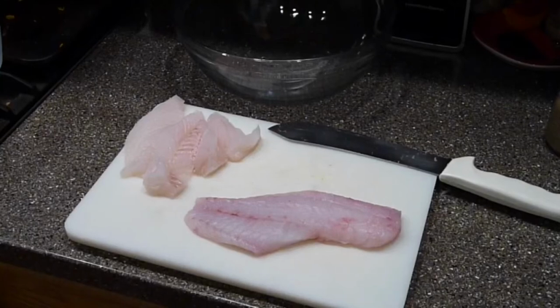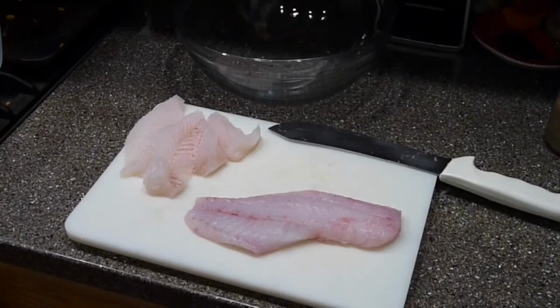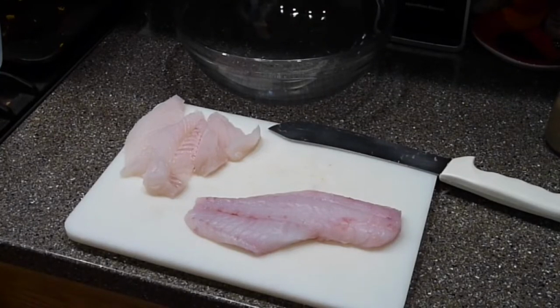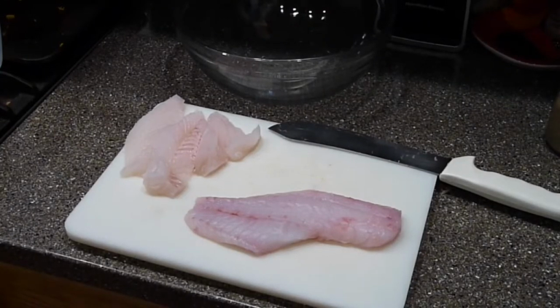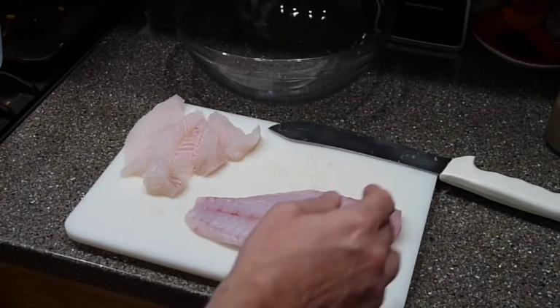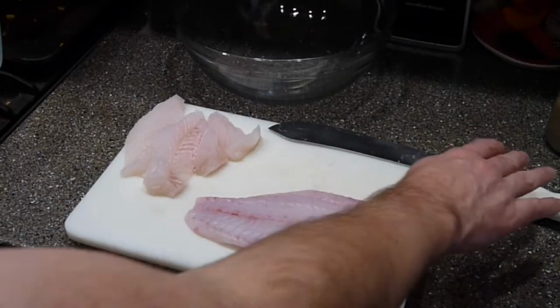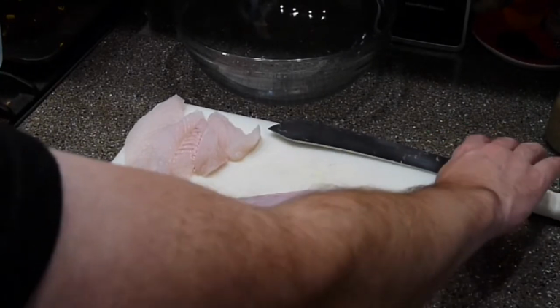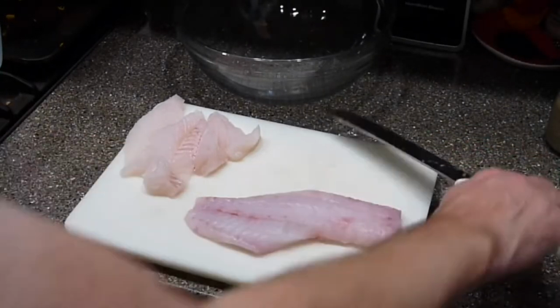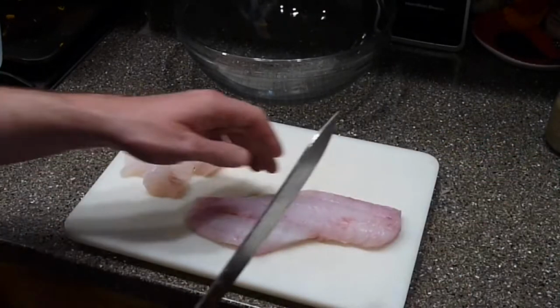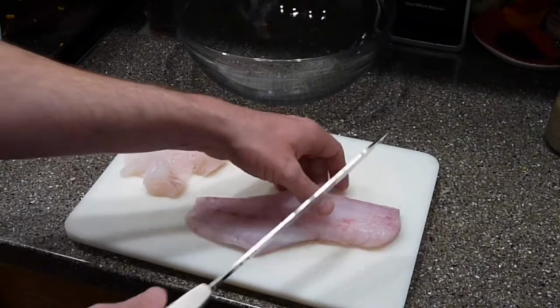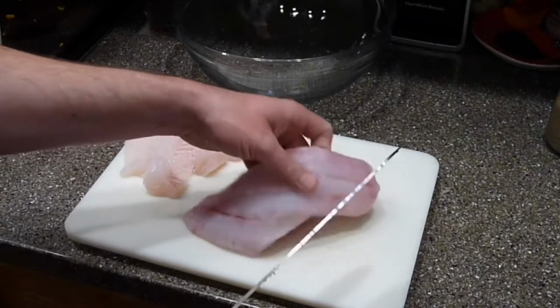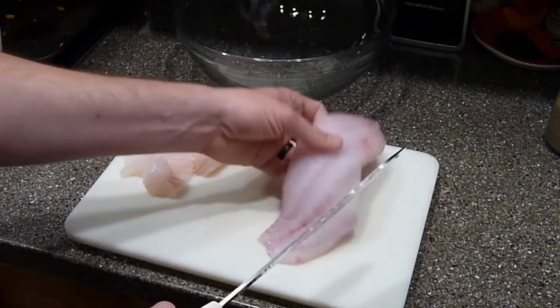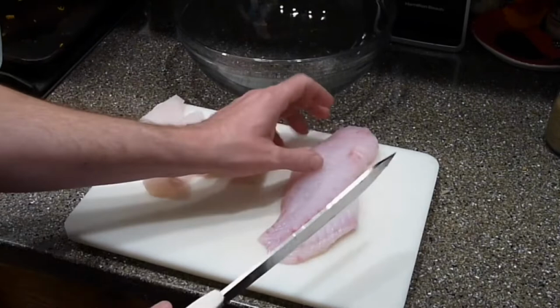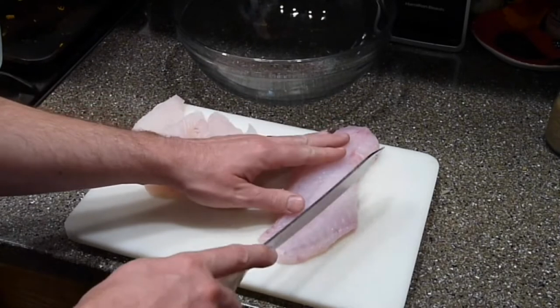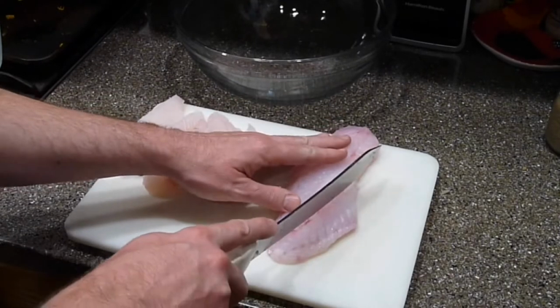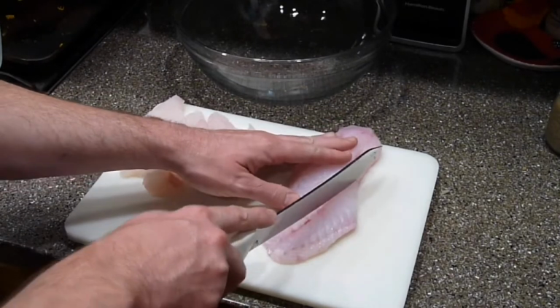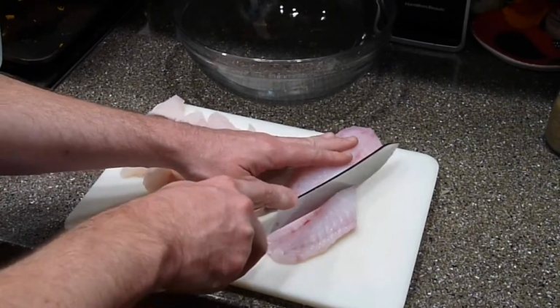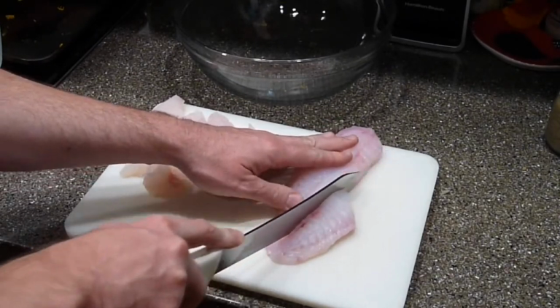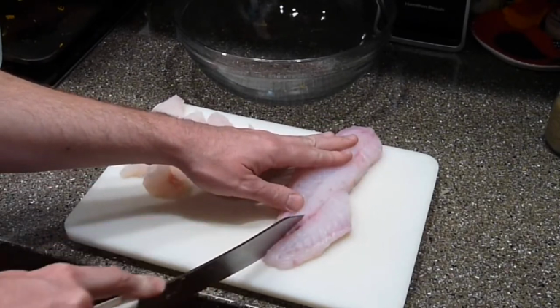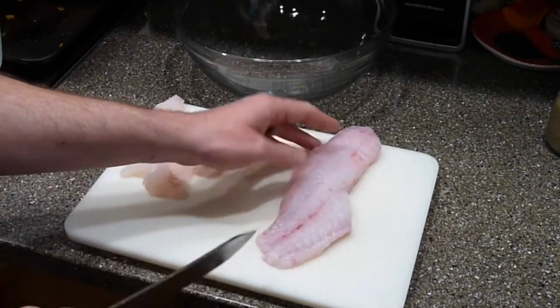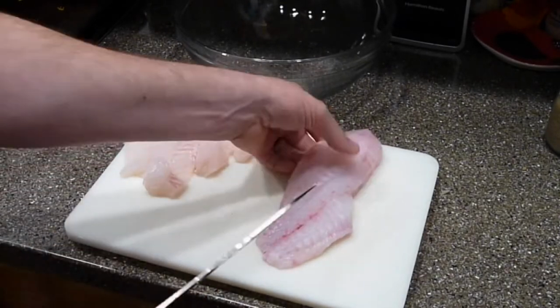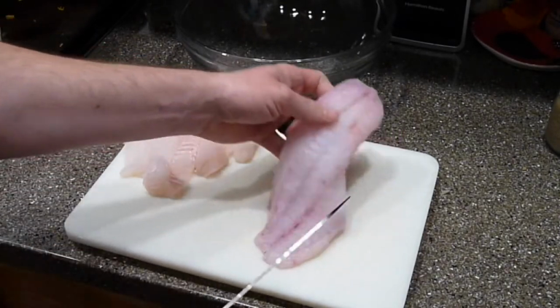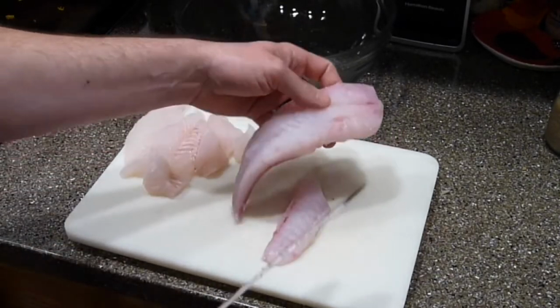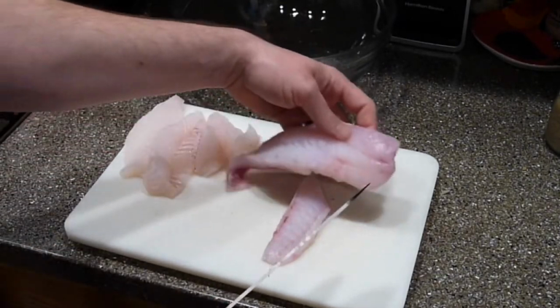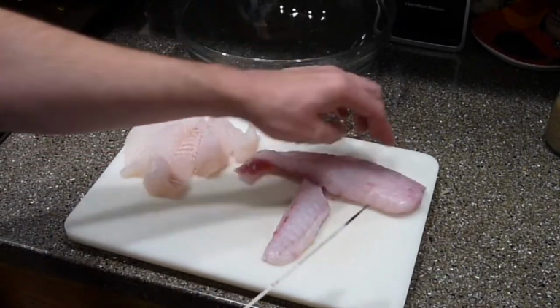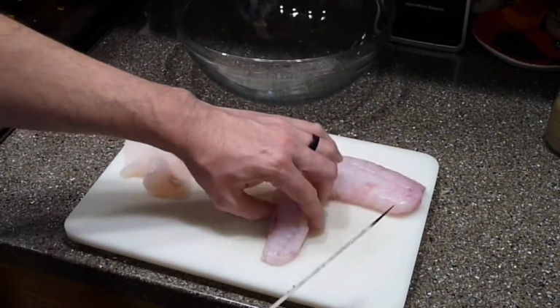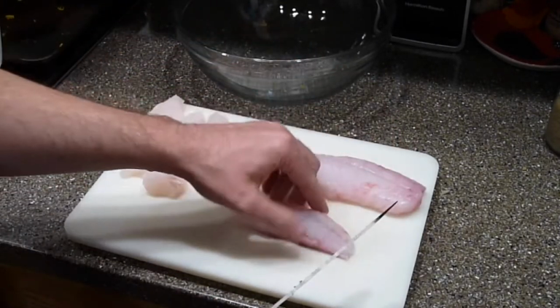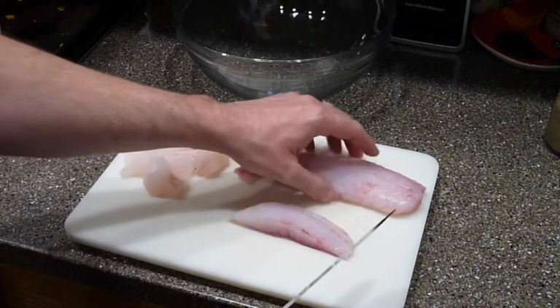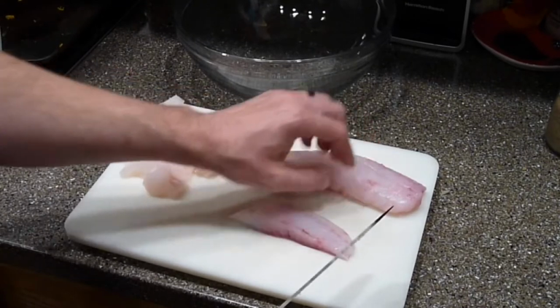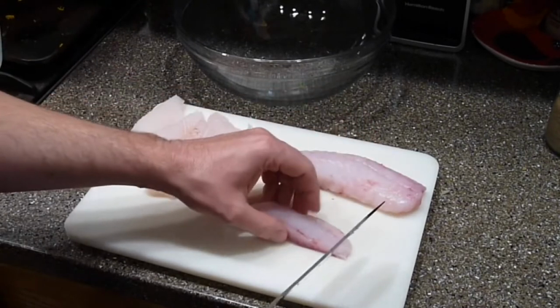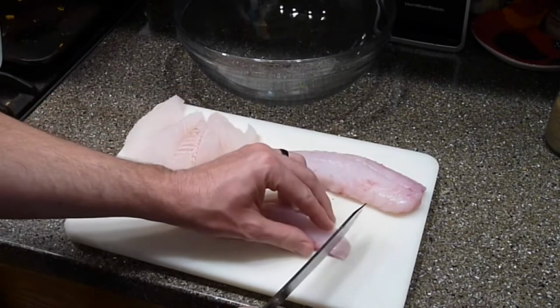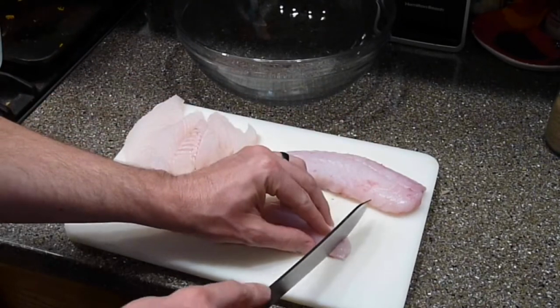Hey everyone, what's up? Welcome to episode 2 of So I Caught a Fish, Now What? Today we're going to be making one of my absolute favorite white meat fish recipes, which is ceviche.